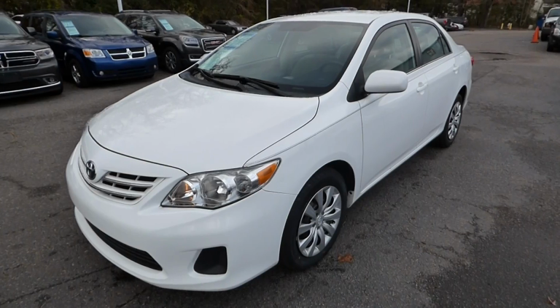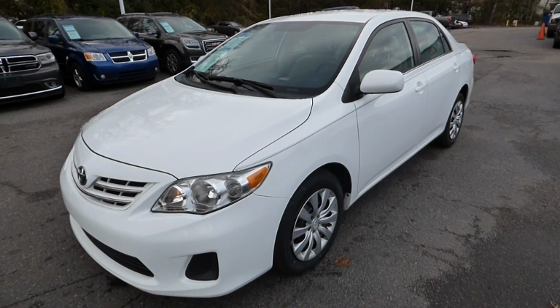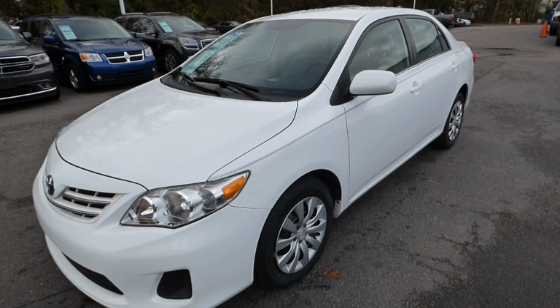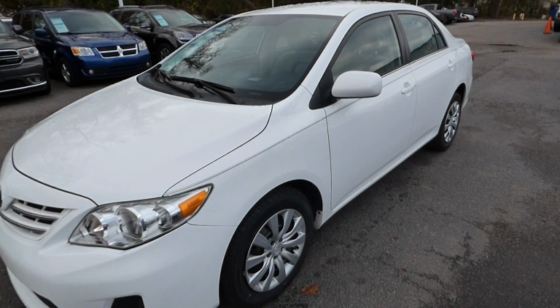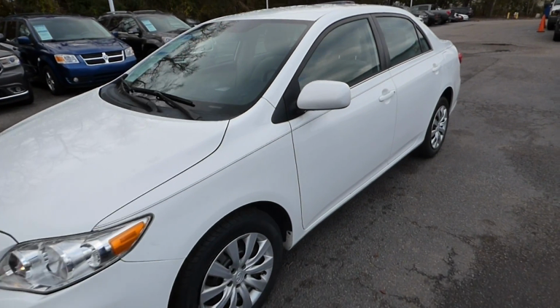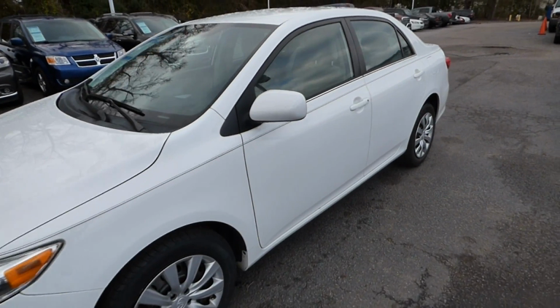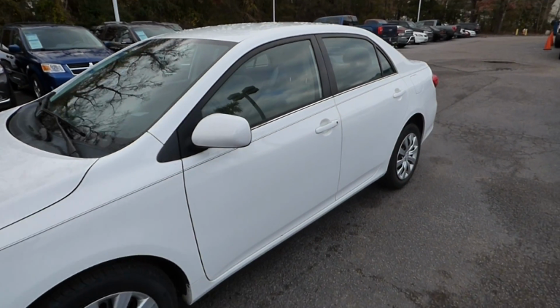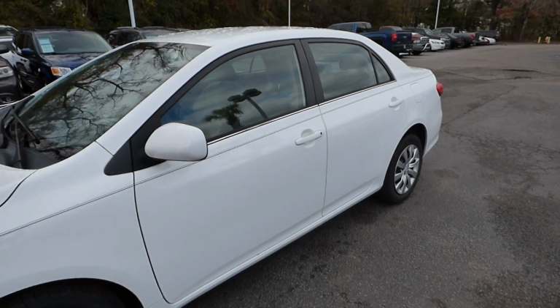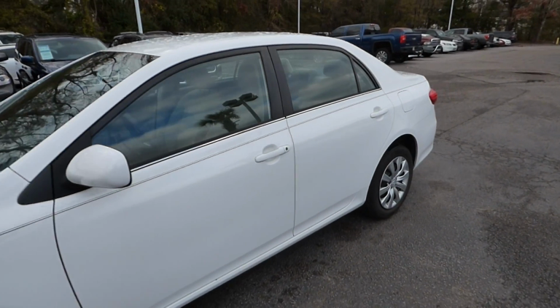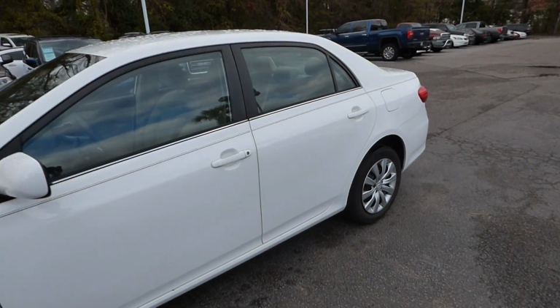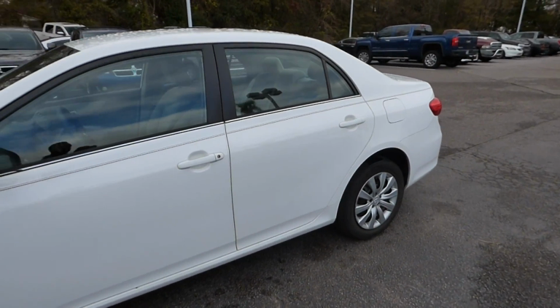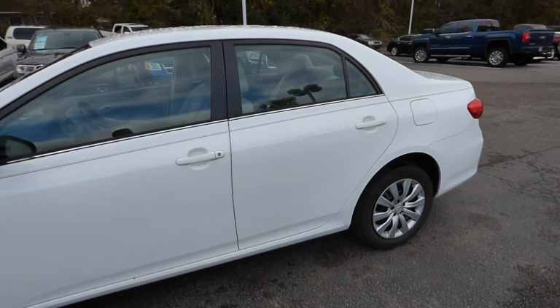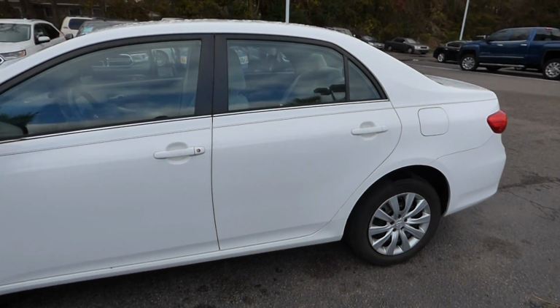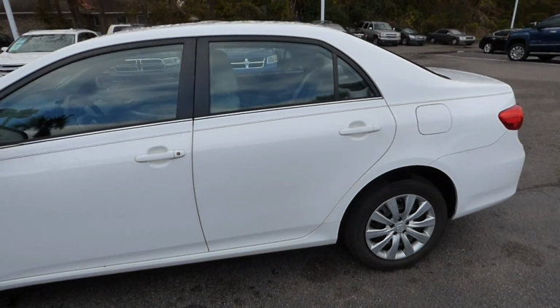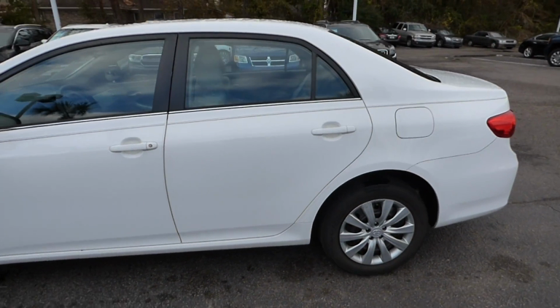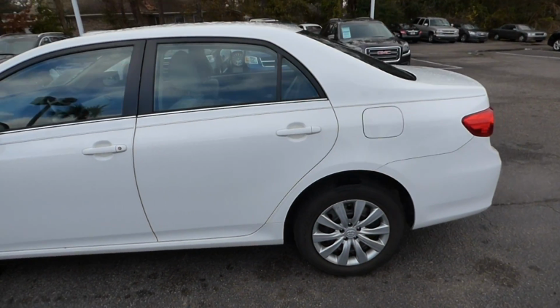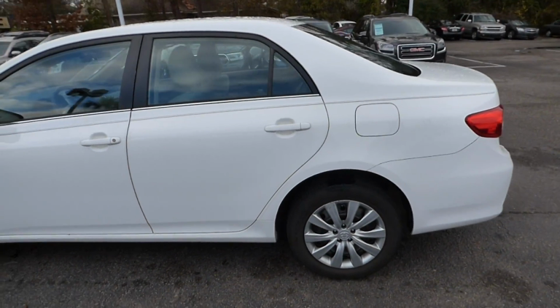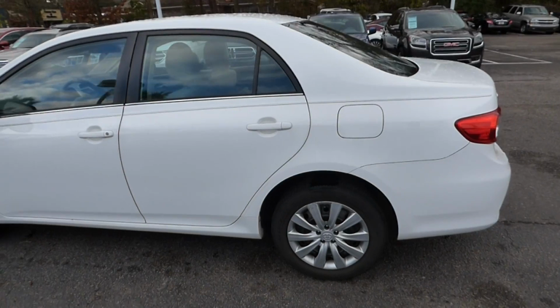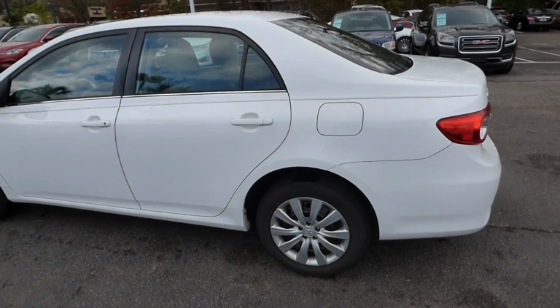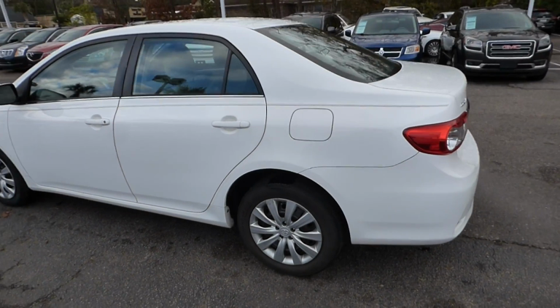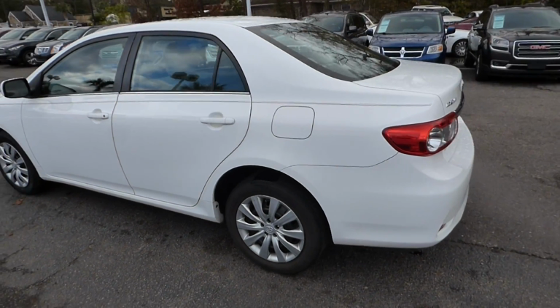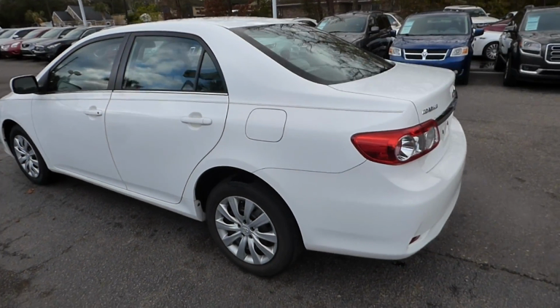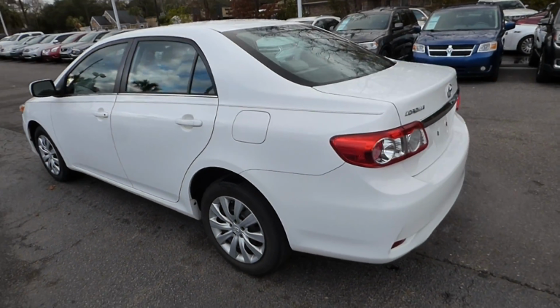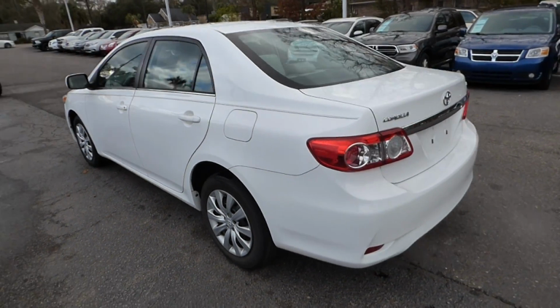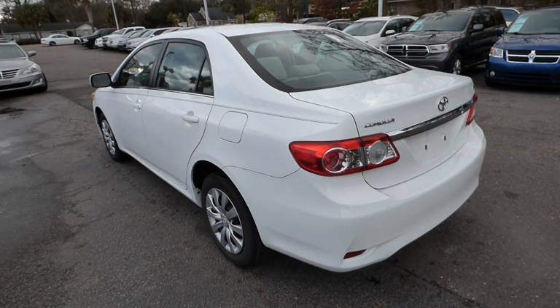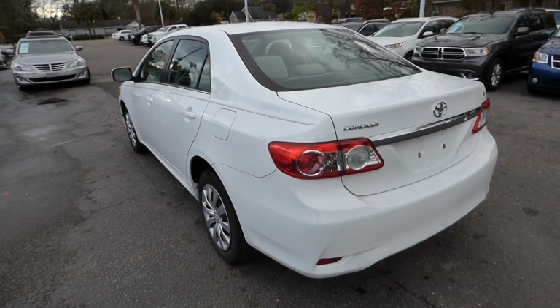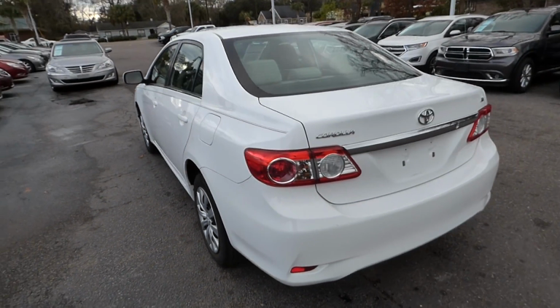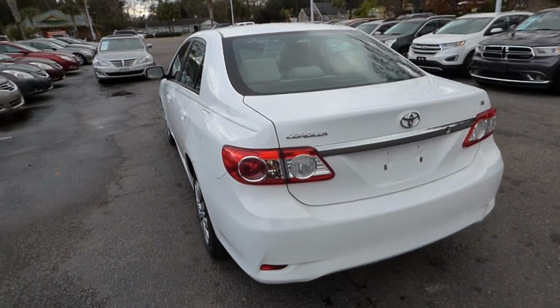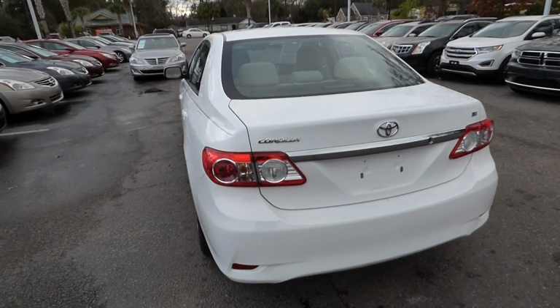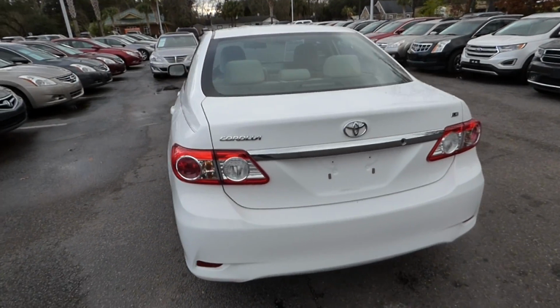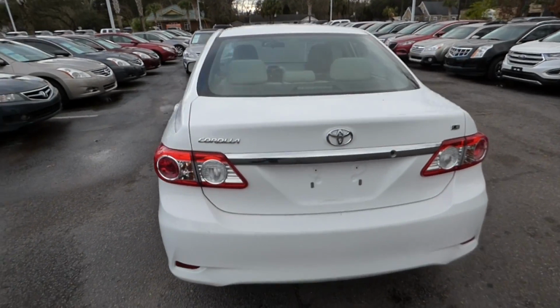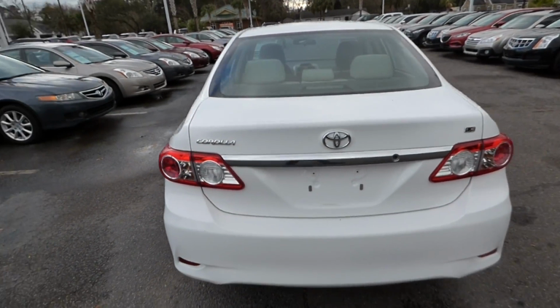Here with our 2013 Toyota Corolla. The vehicle has 45,000 miles on it and will qualify for our lifetime warranty.